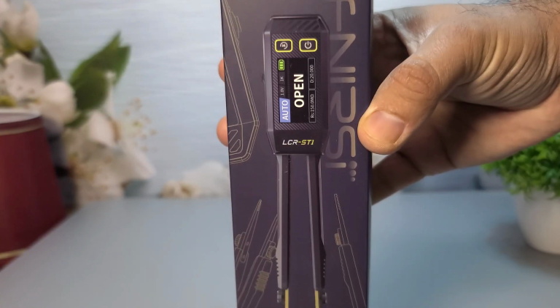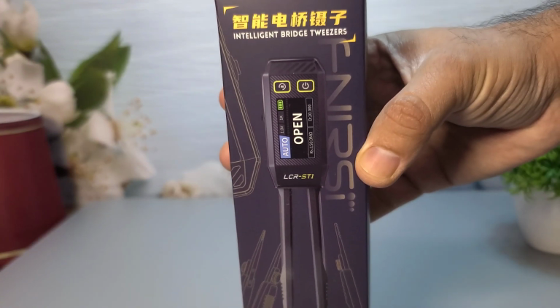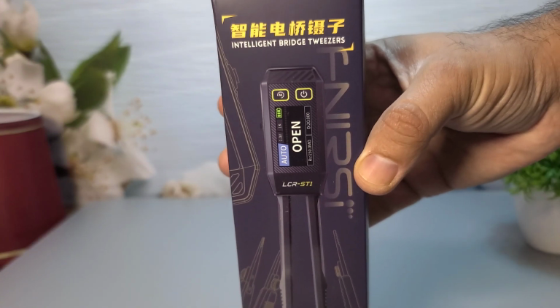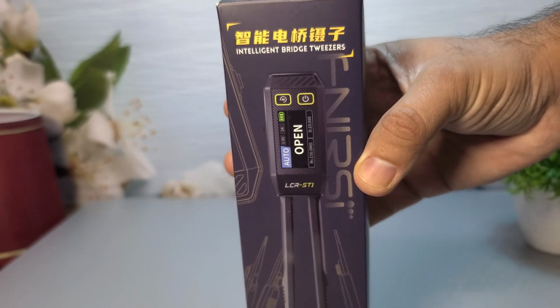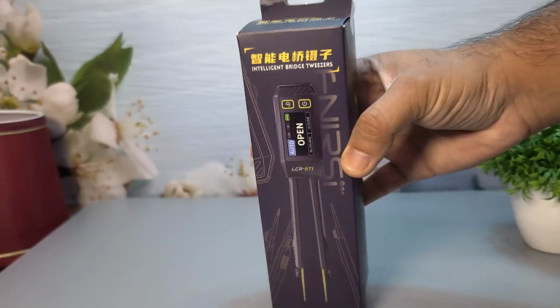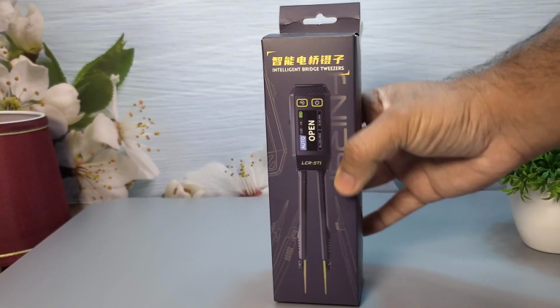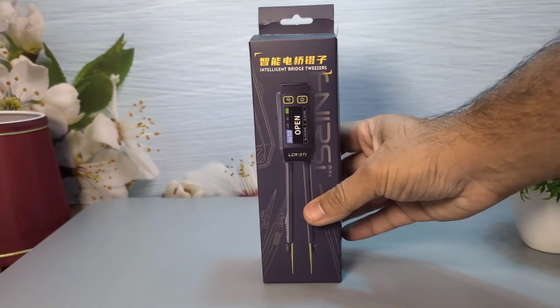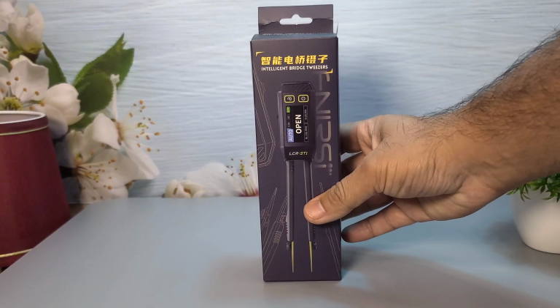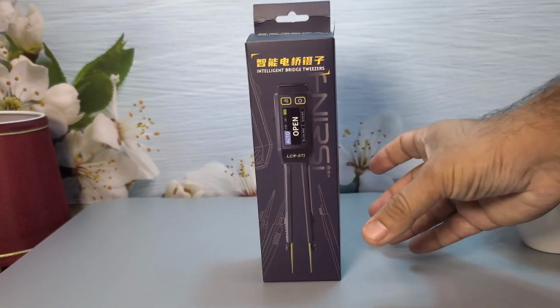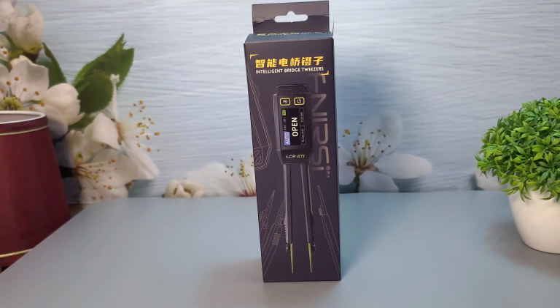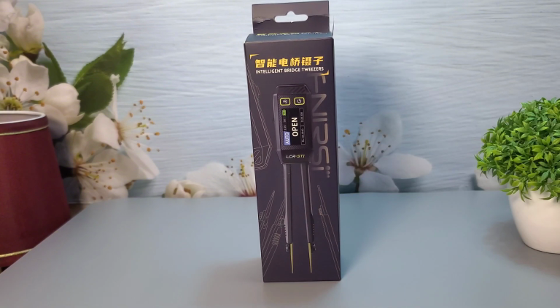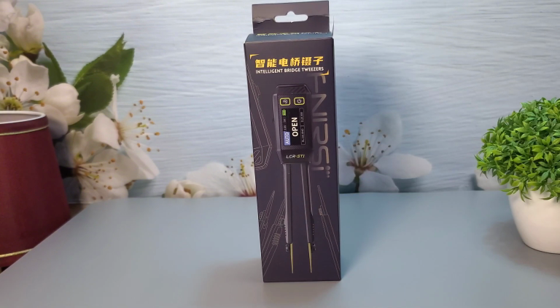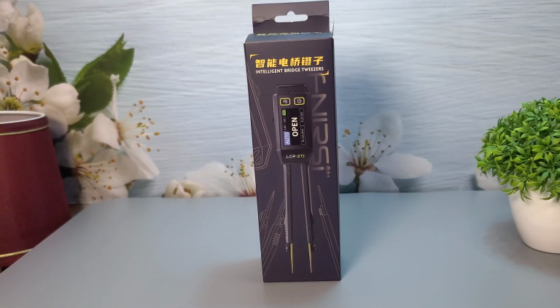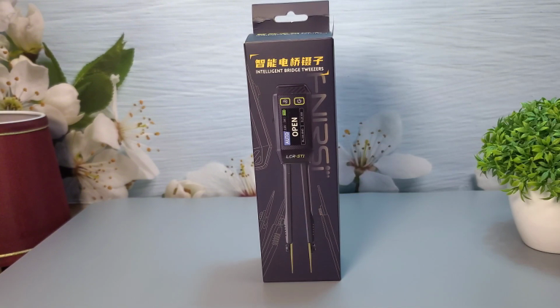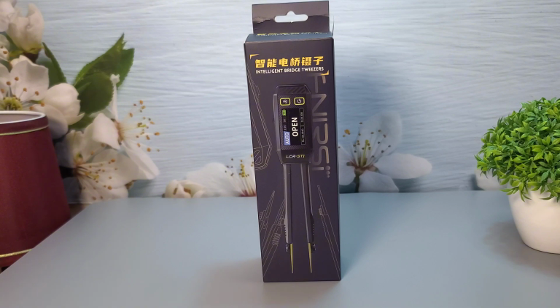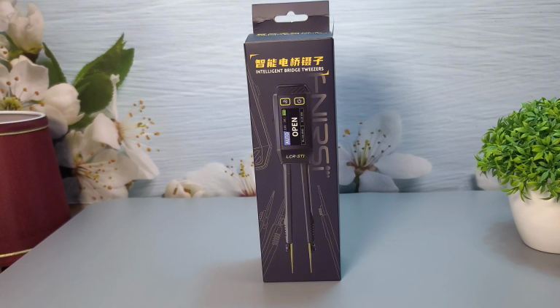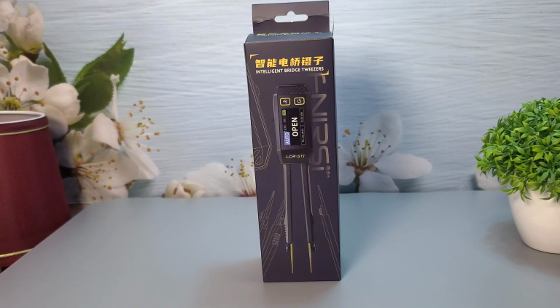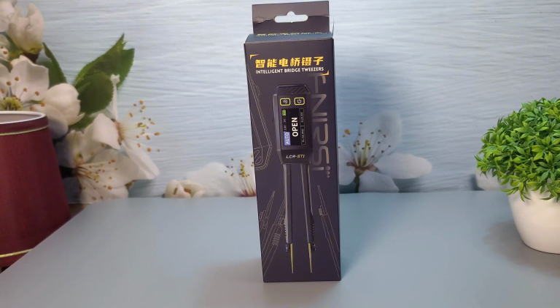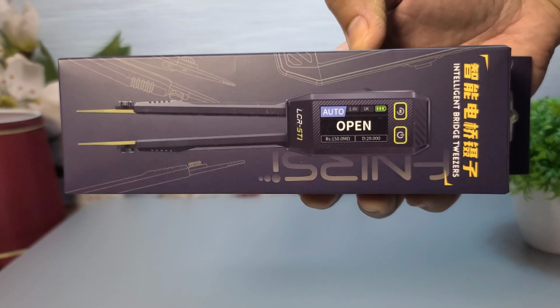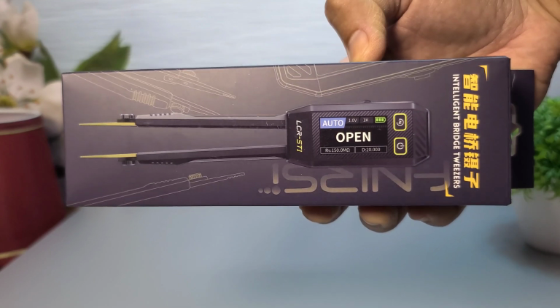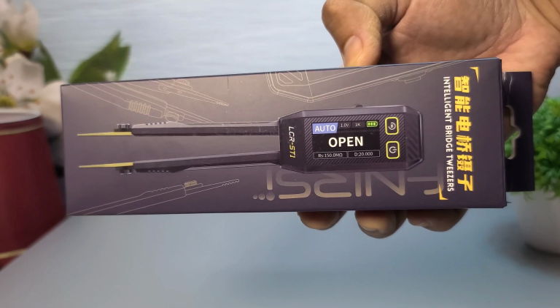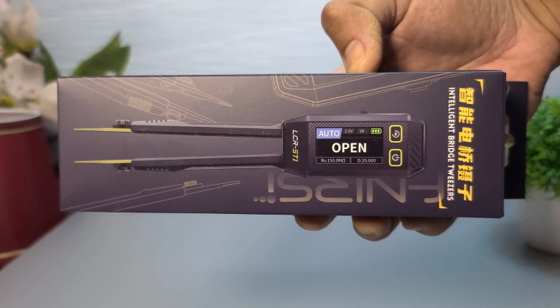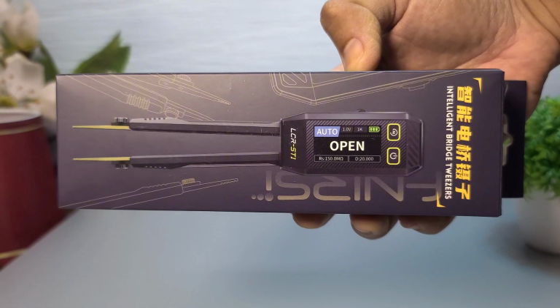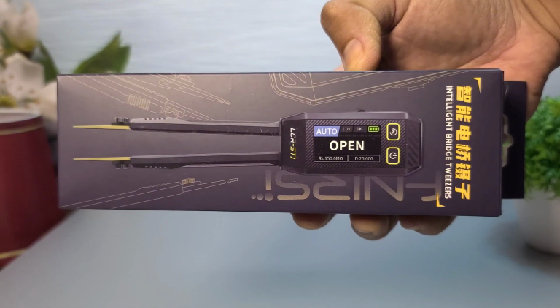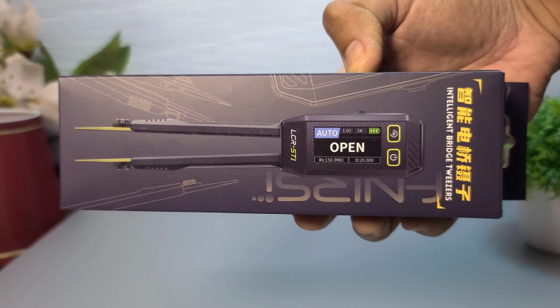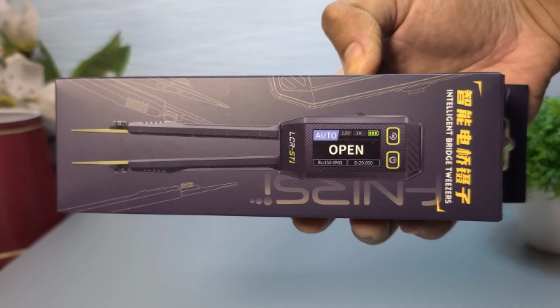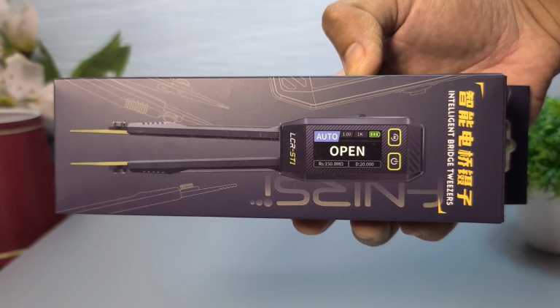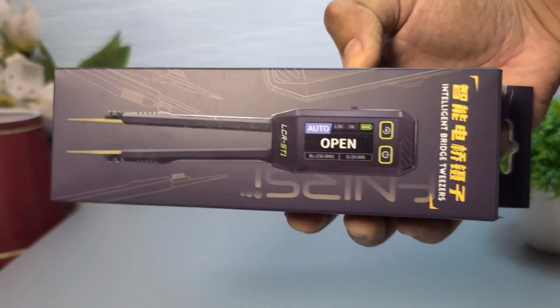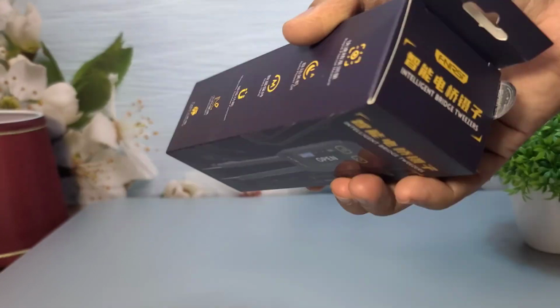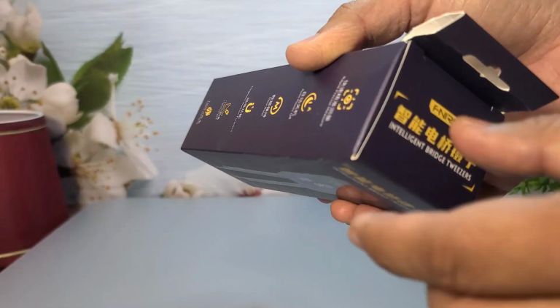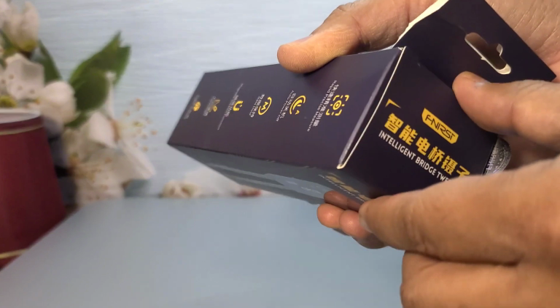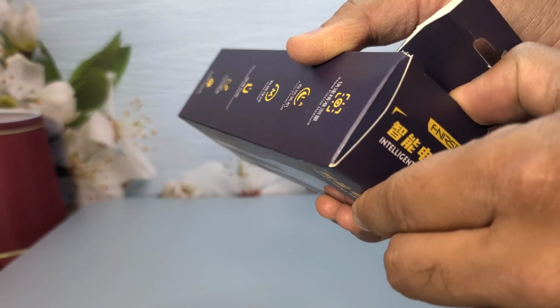First, let's take a look at the packaging. The Fnirsi LCR-ST1 comes in a compact, sturdy box. On the front, we have an image of the tweezers and some key features listed. Alright, let's open it up and see what's inside.